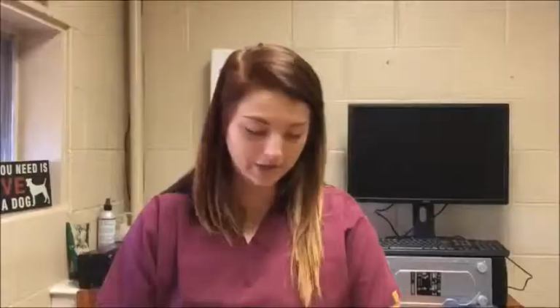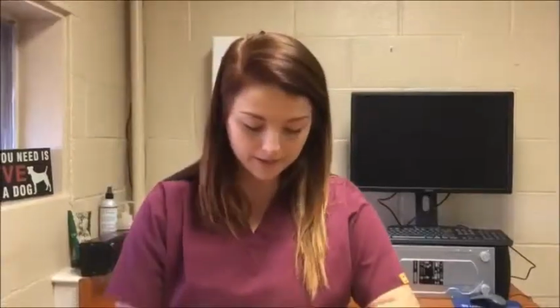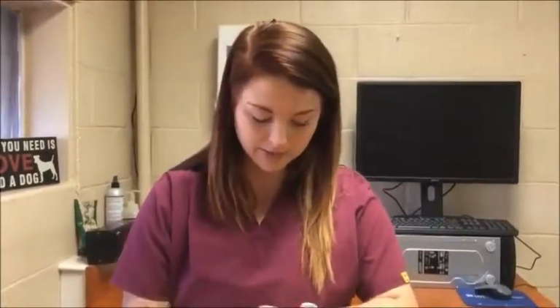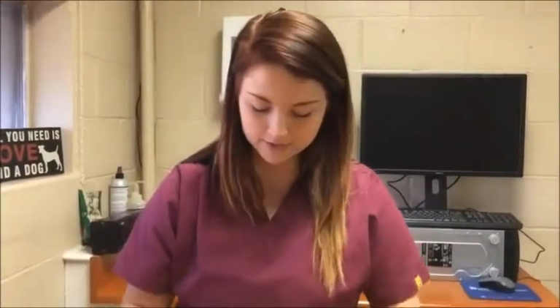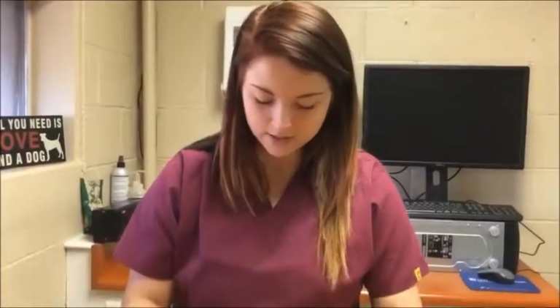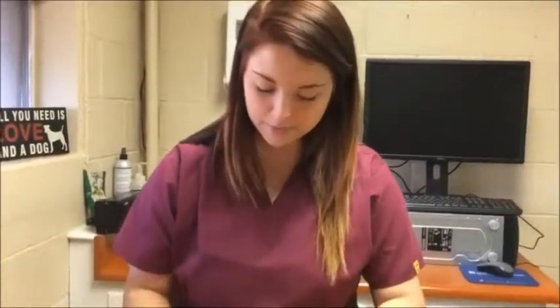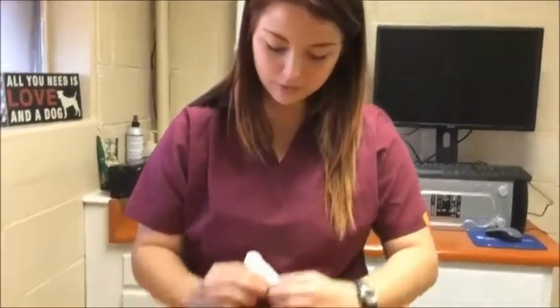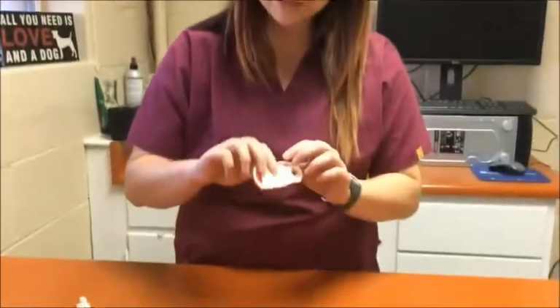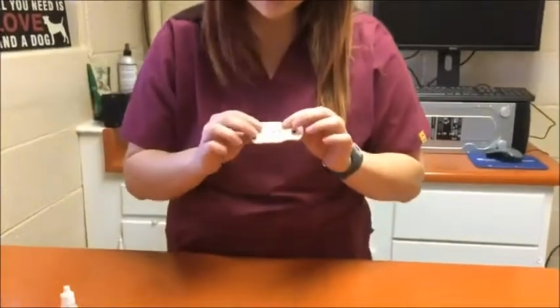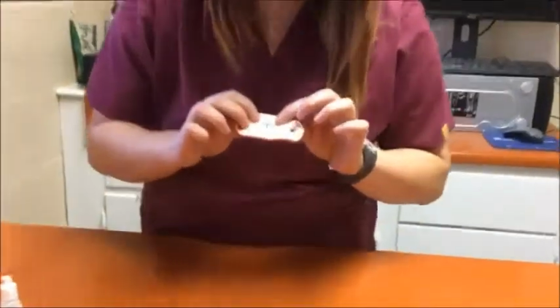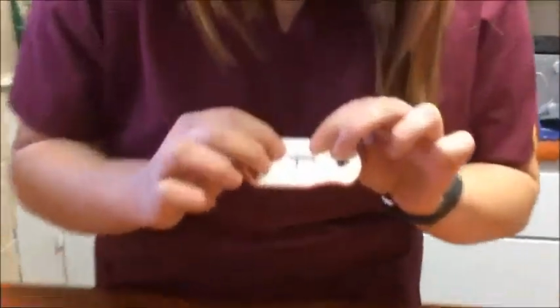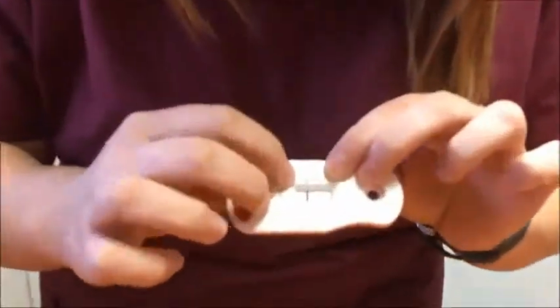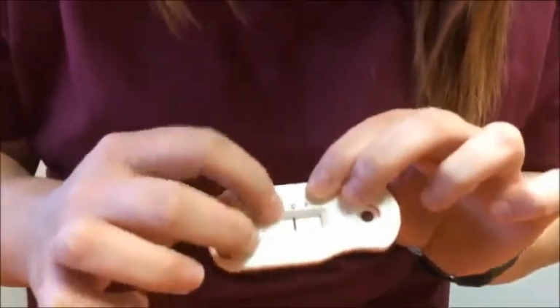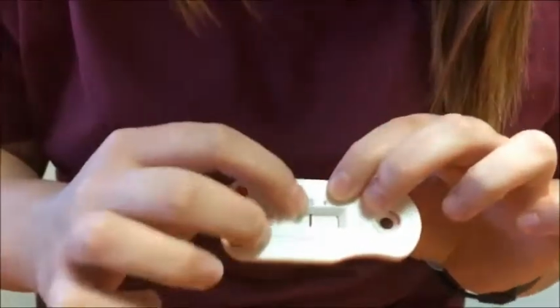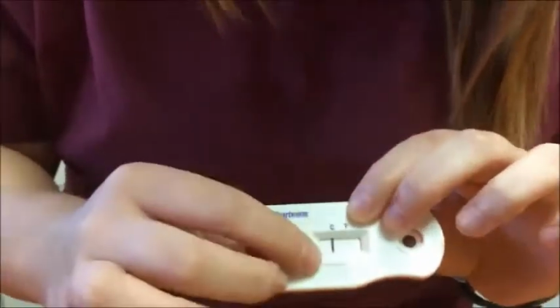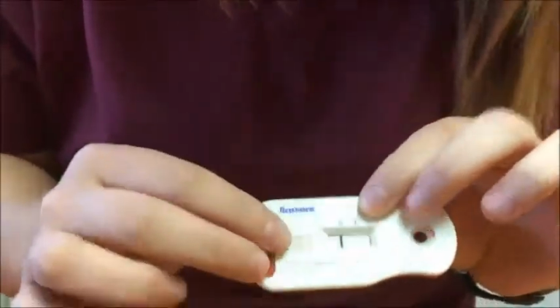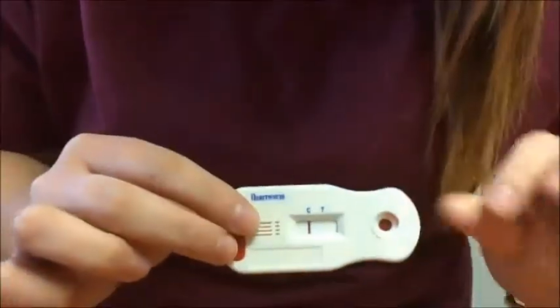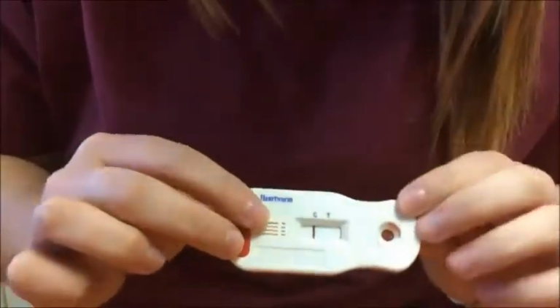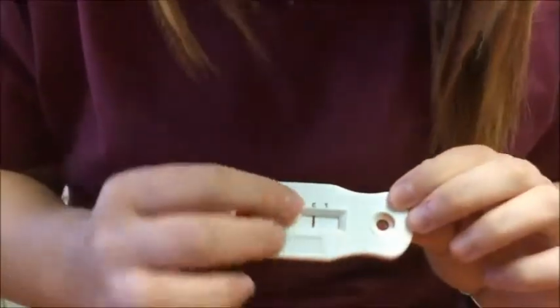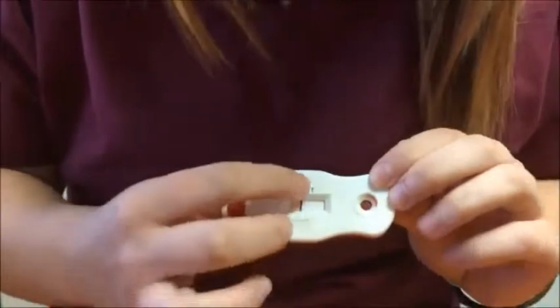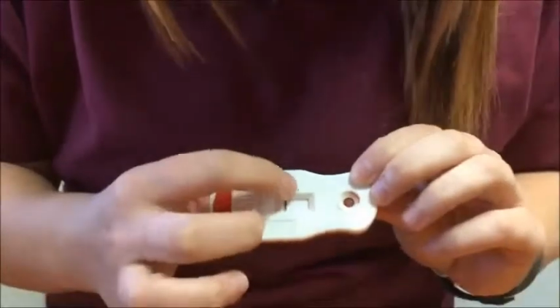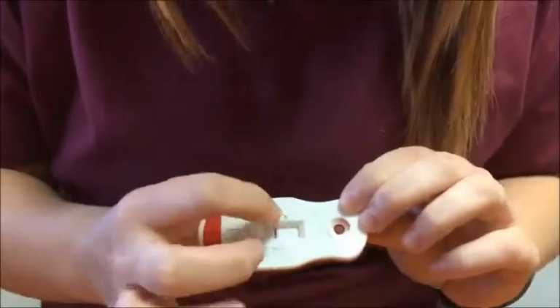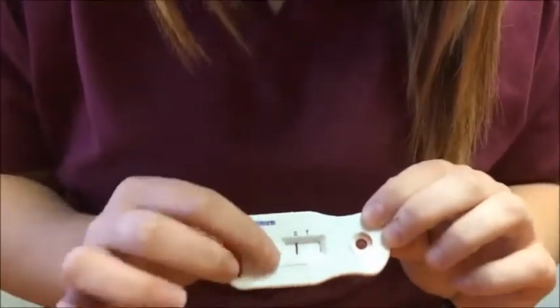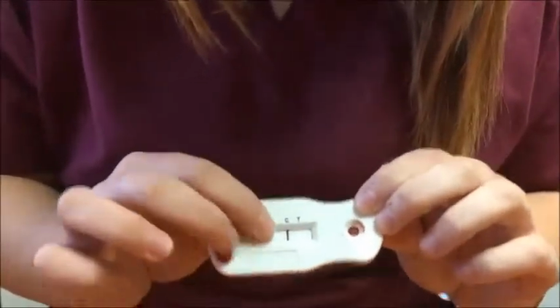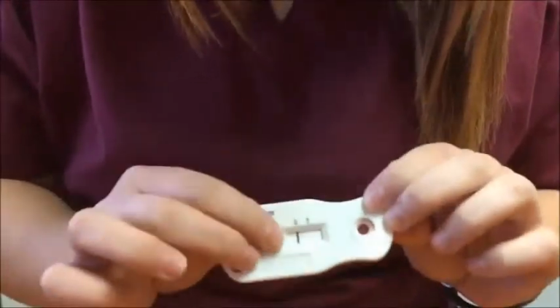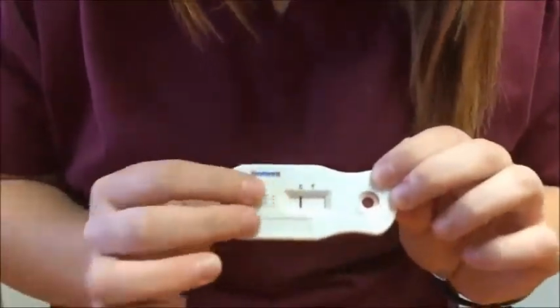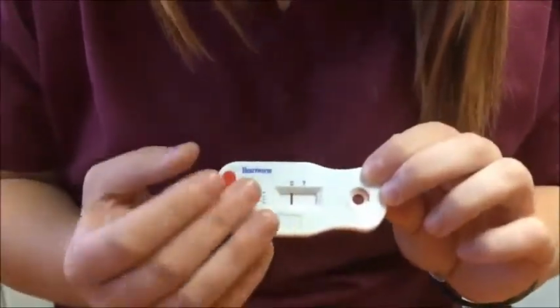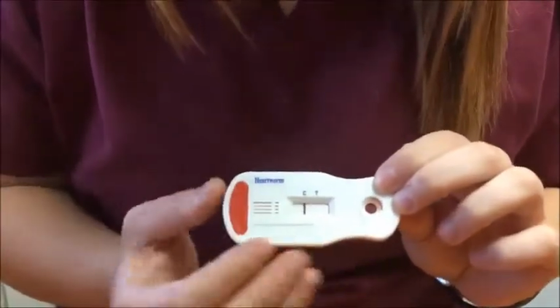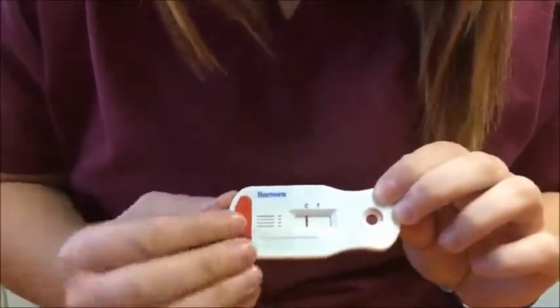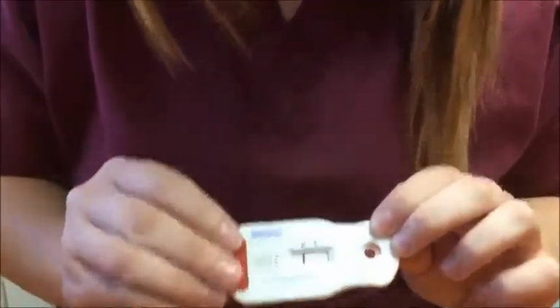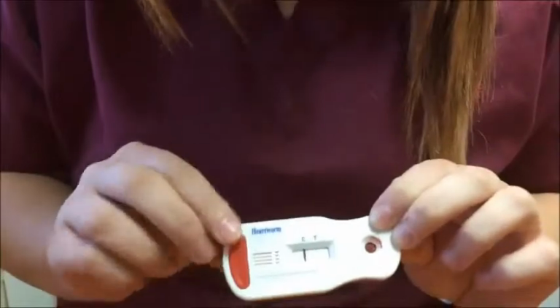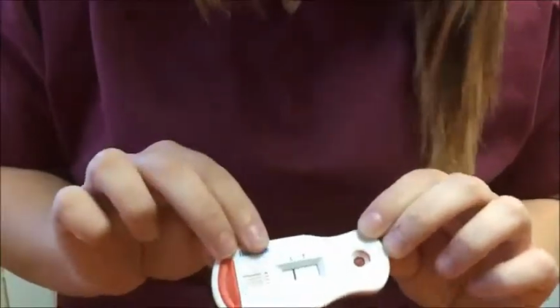I'm back and it's been ten minutes, so I'm going to read the heartworm test. As you can tell, it only has the one control band, which means it's negative. If it were to have two bands, that would mean it was positive, or if it were to have no bands, that would be an invalid result.